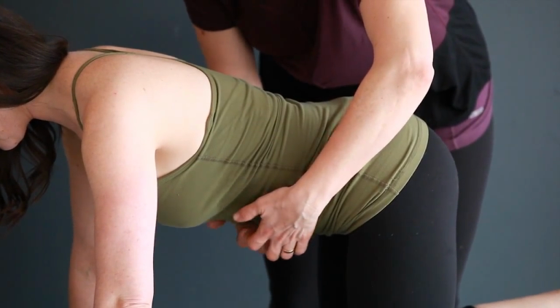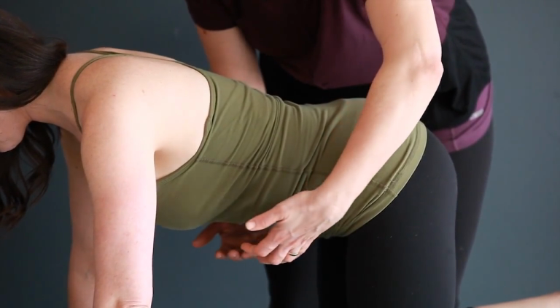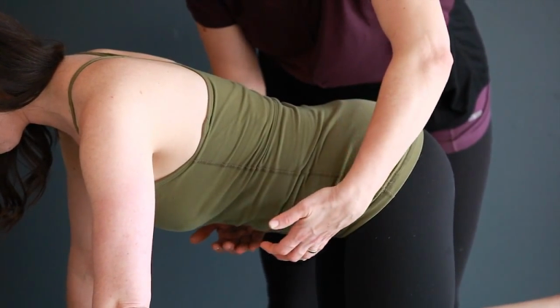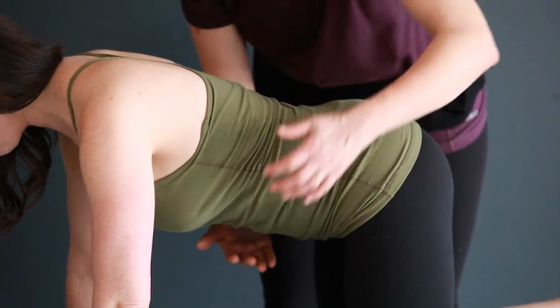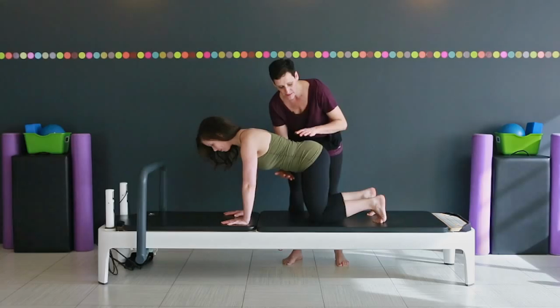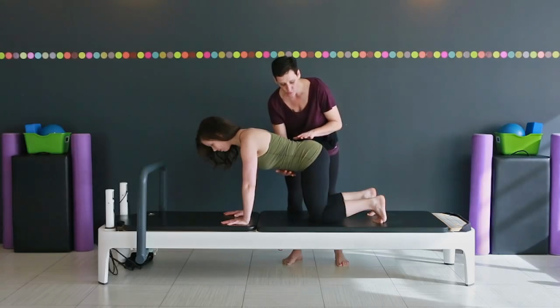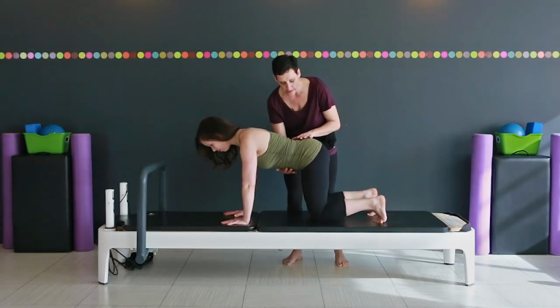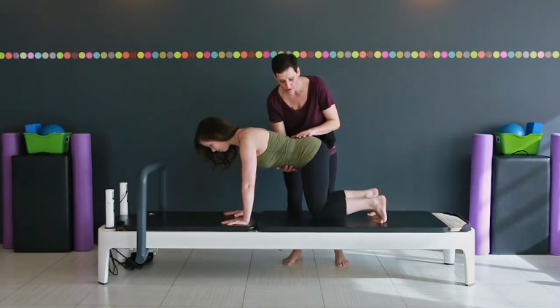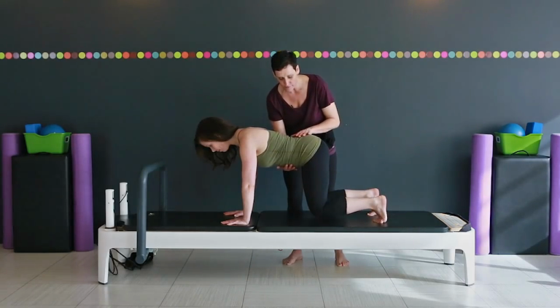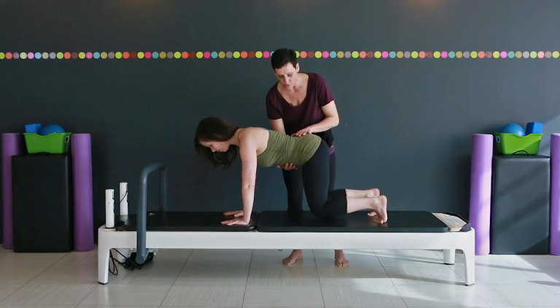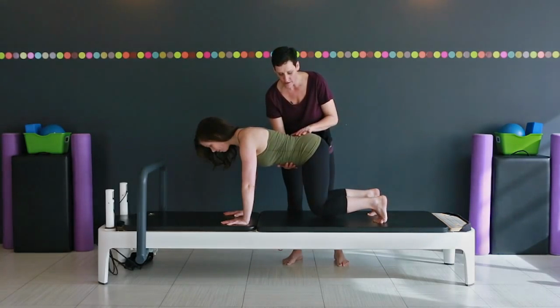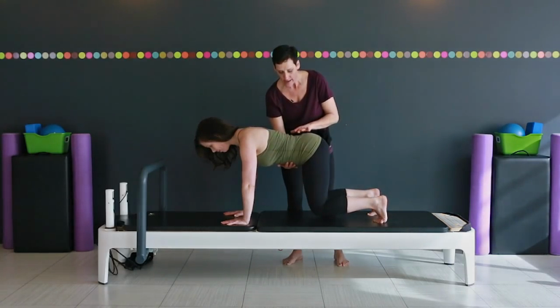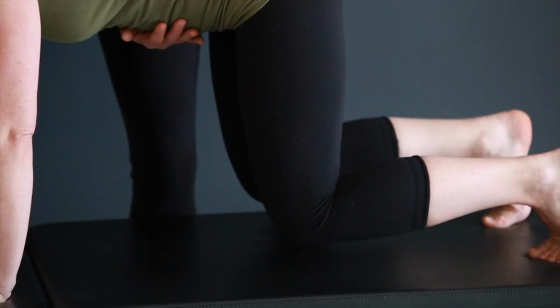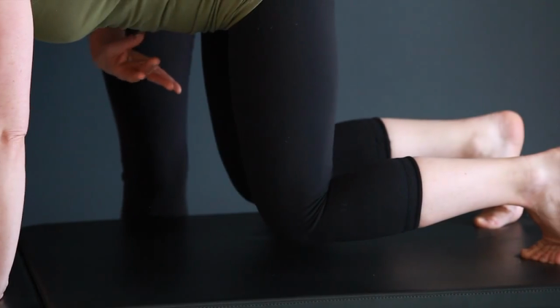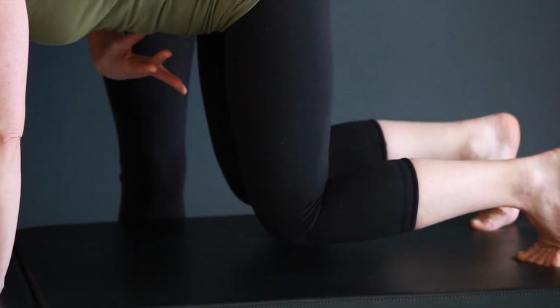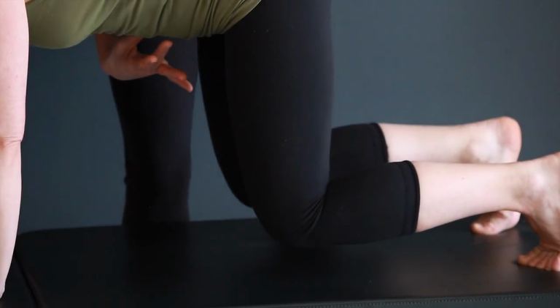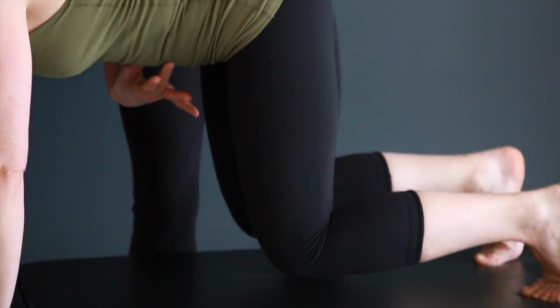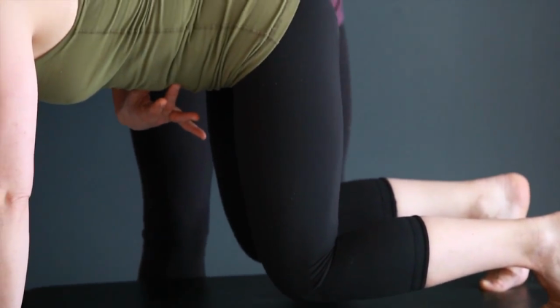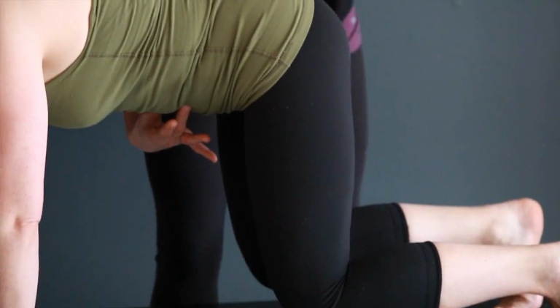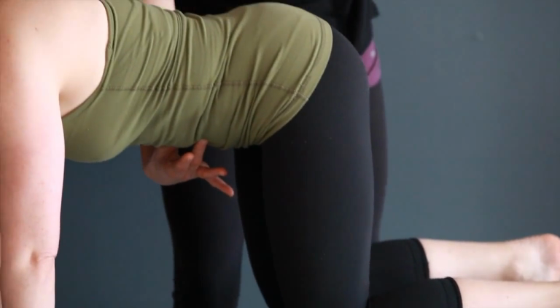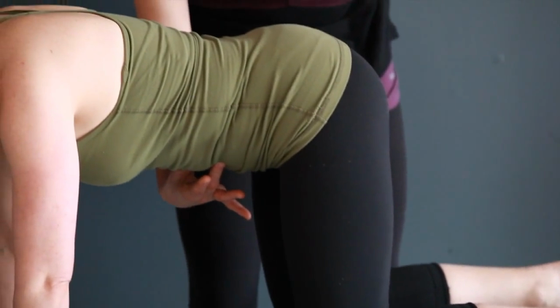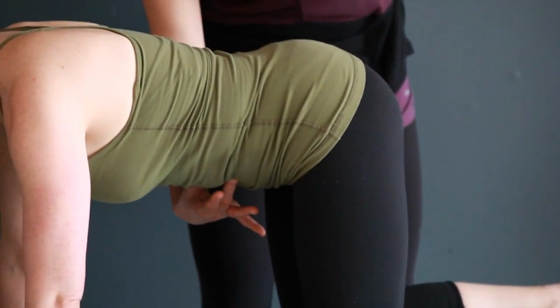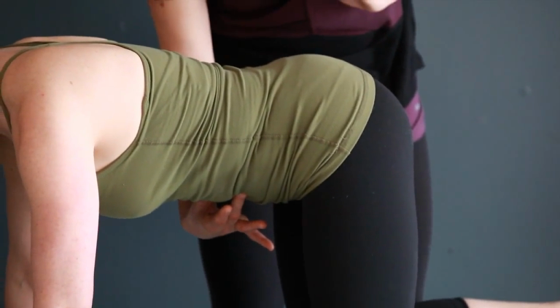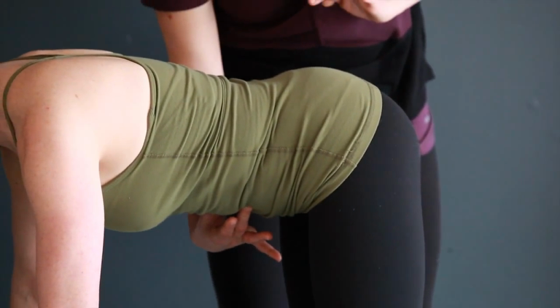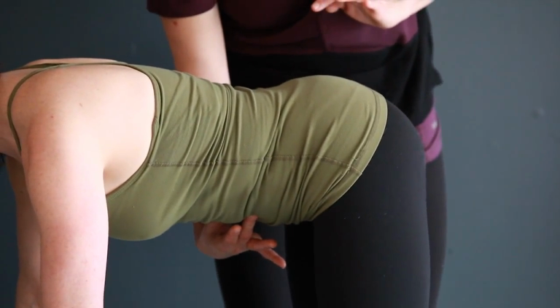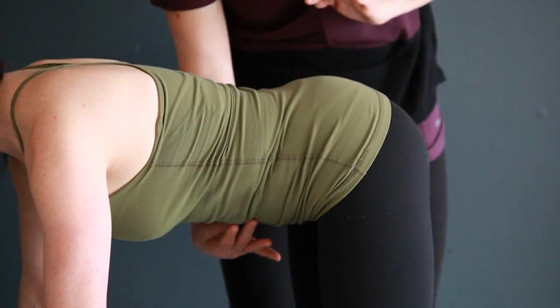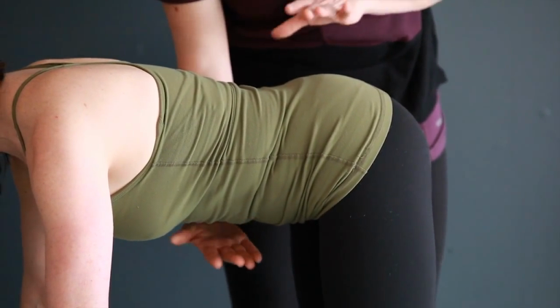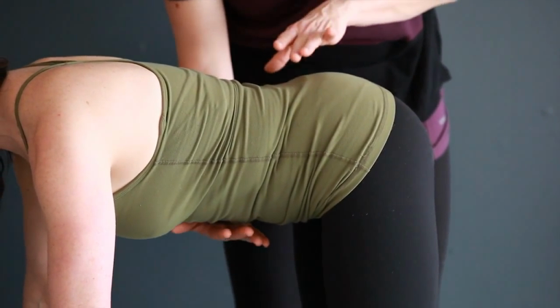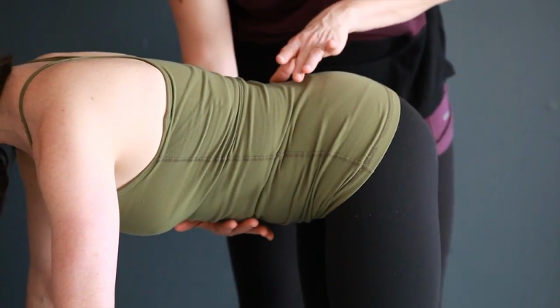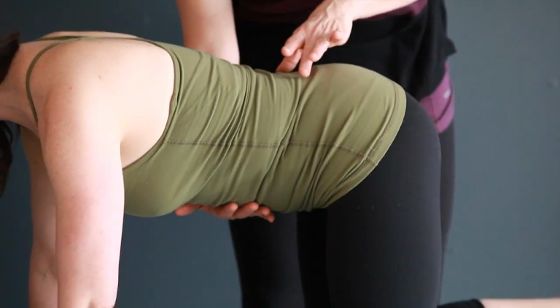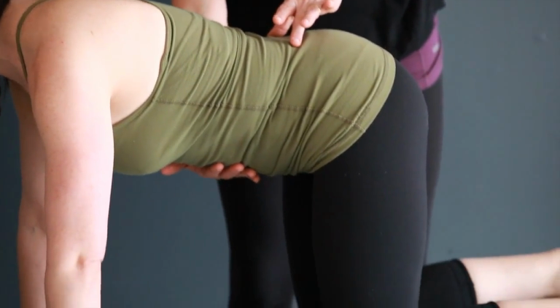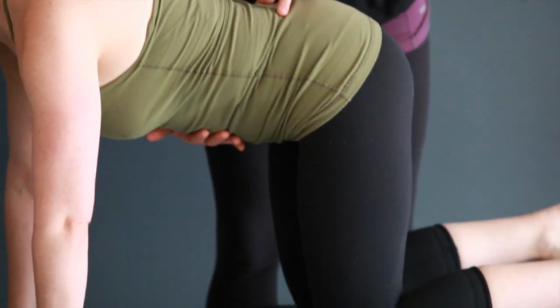Now let your knees pluck right up off the floor, making that work a little bit harder — and then let the knees drop down.